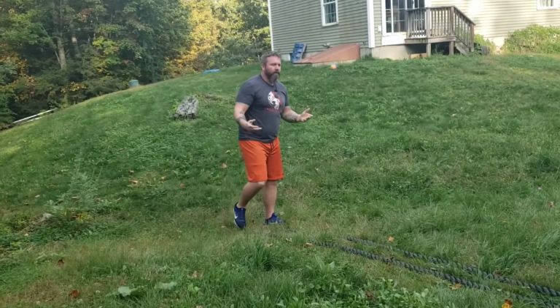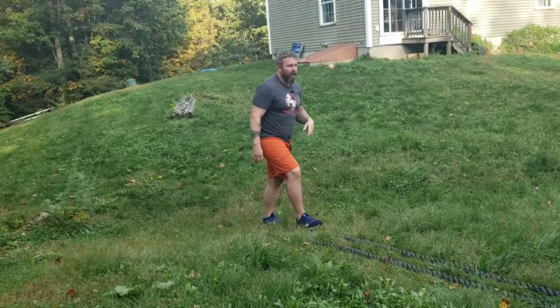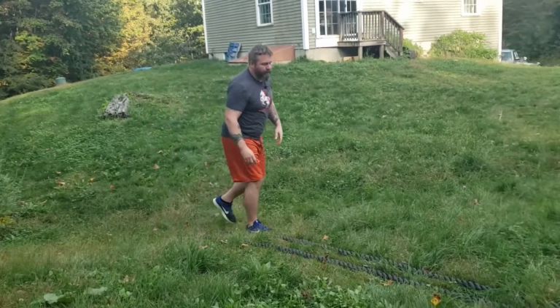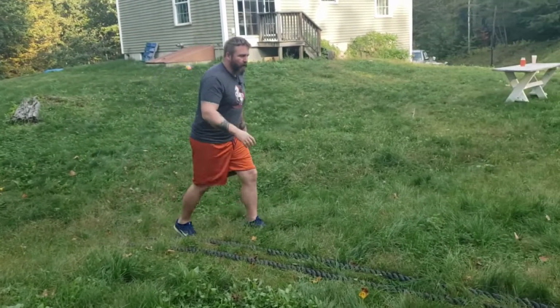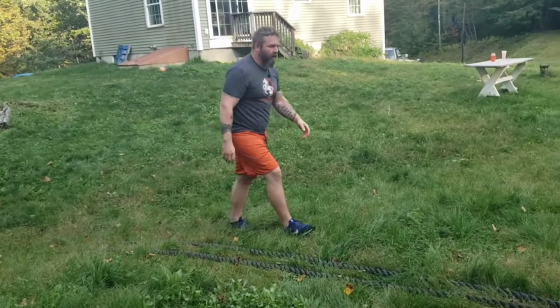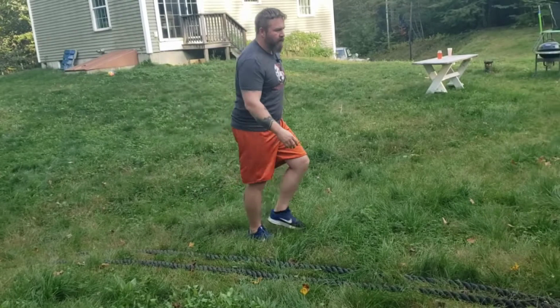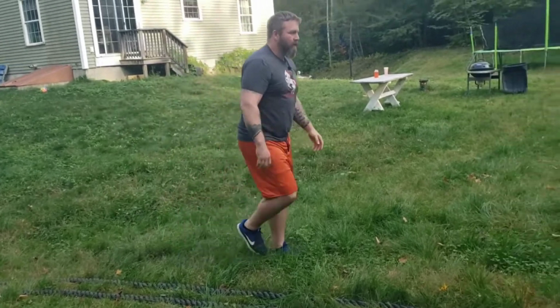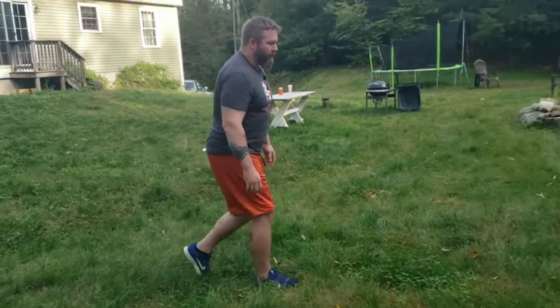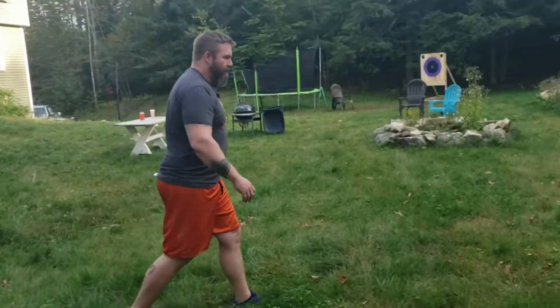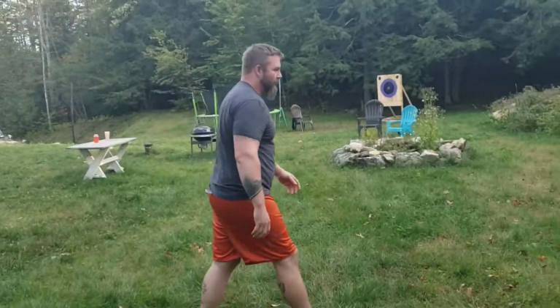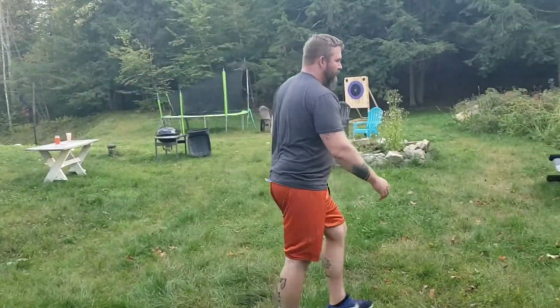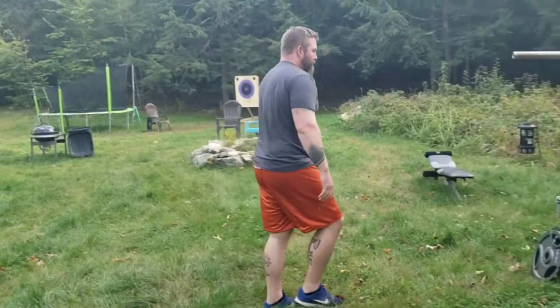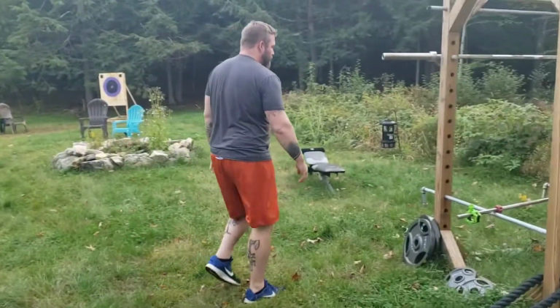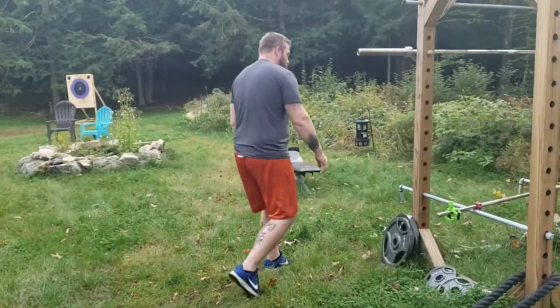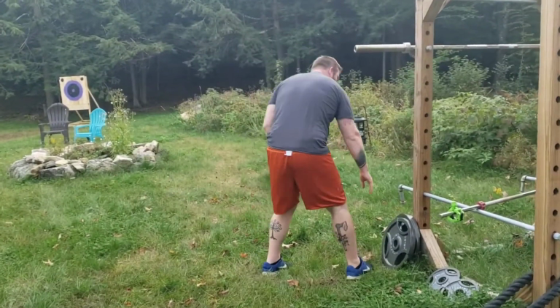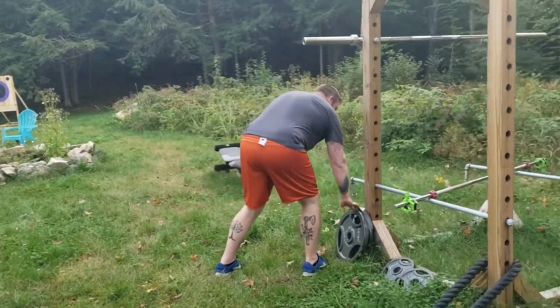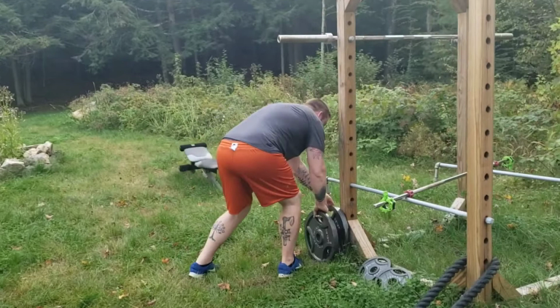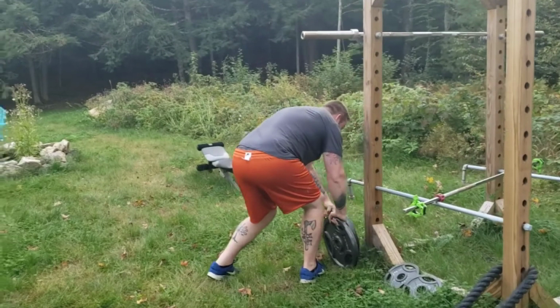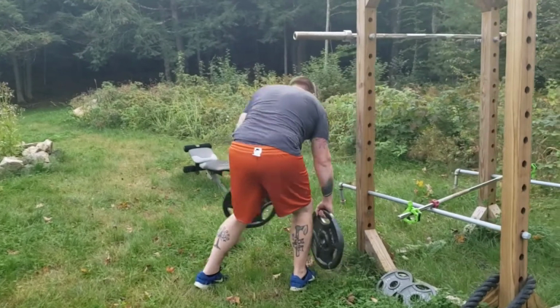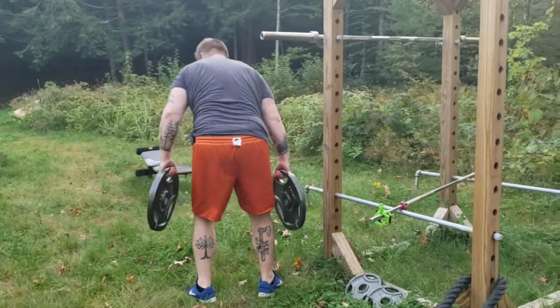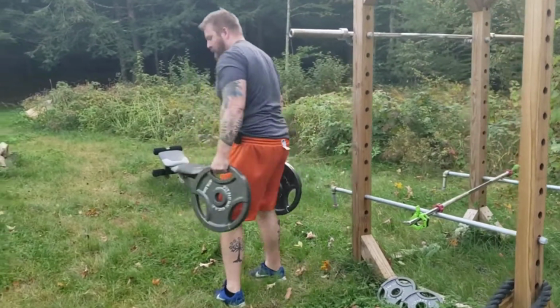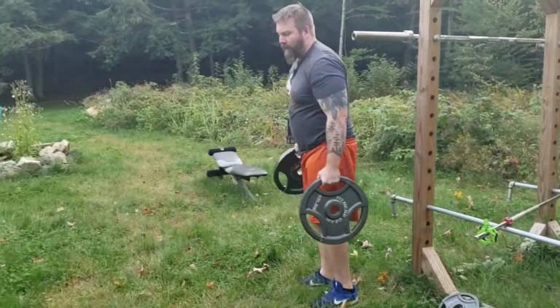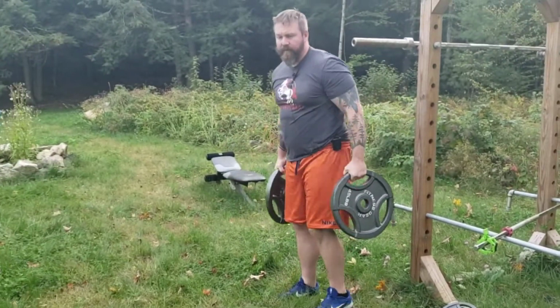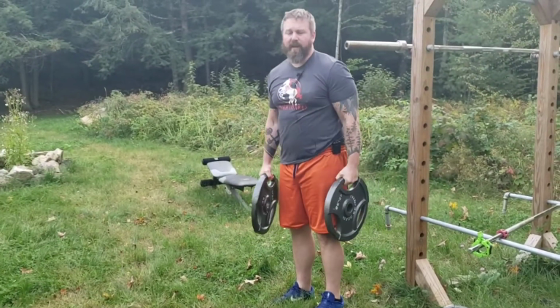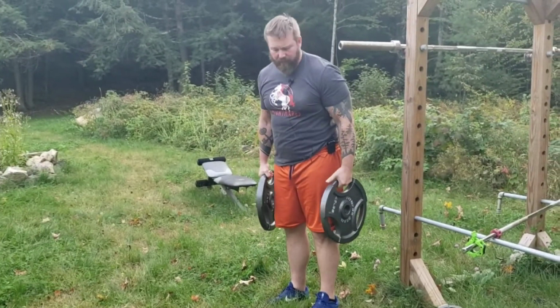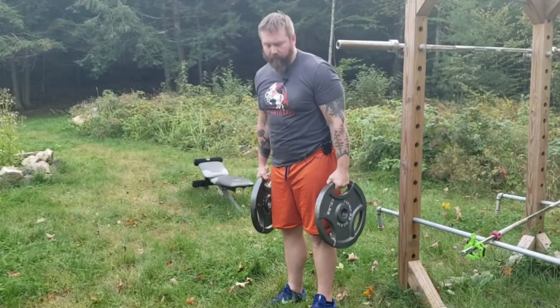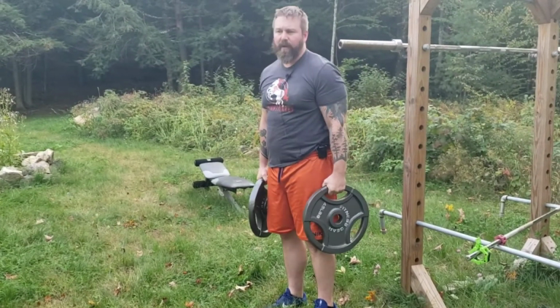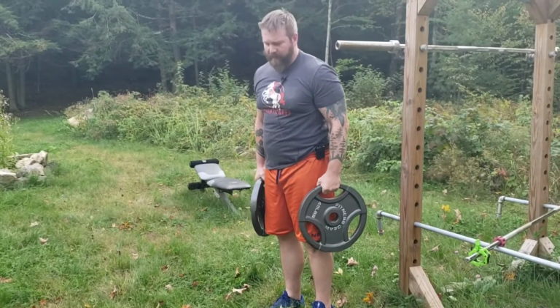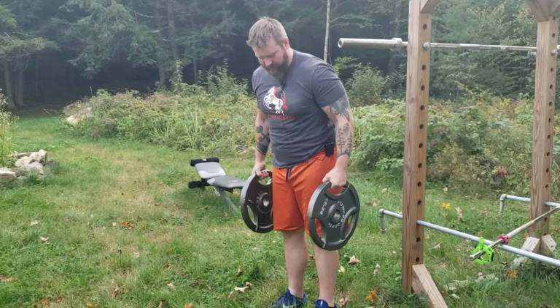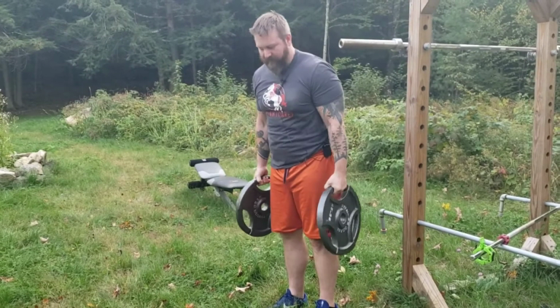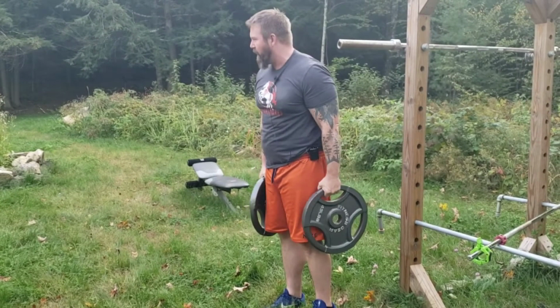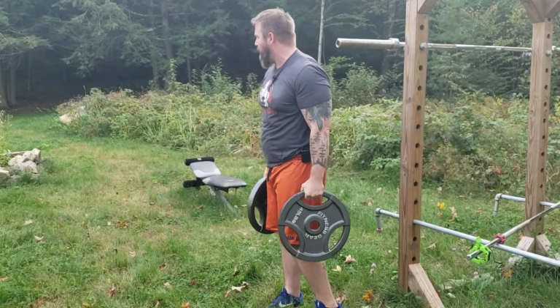After 50 battle ropes, you come over here and grab your weights for a farmer's carry. I'm doing two 45-pound plates — basically the heaviest plates I can carry — and I'm going to walk over to the axe-throwing target.